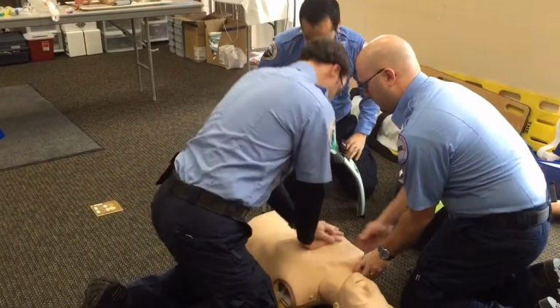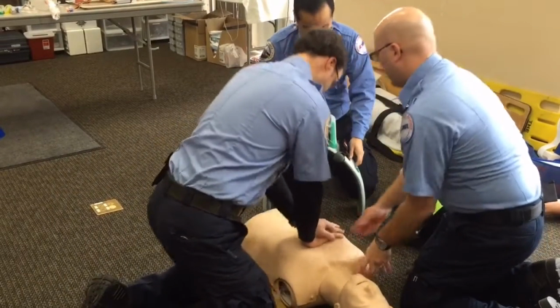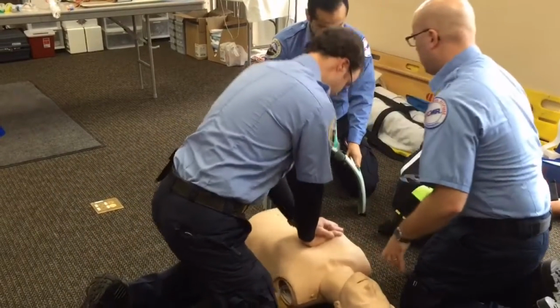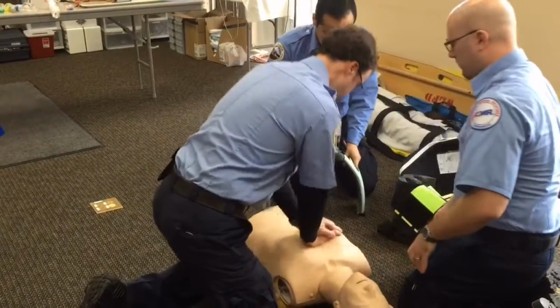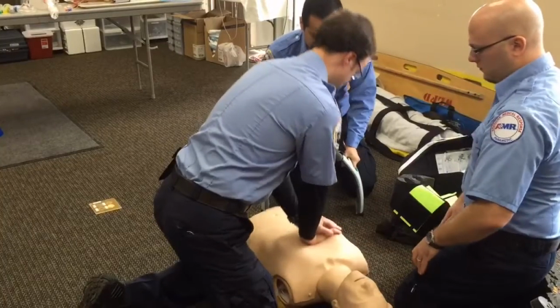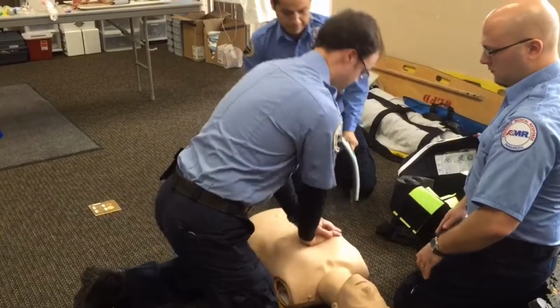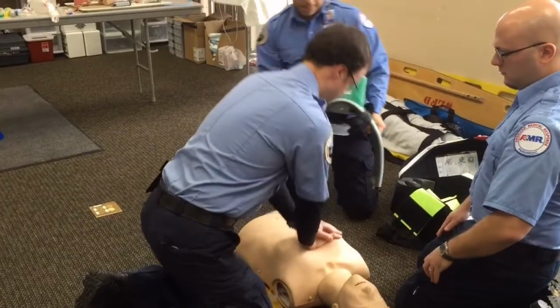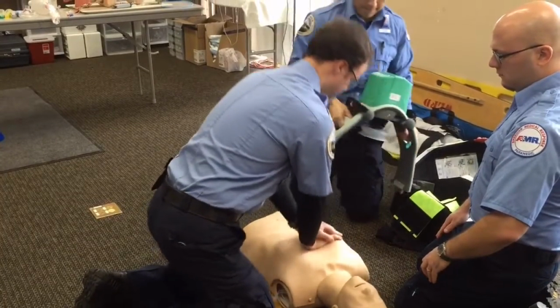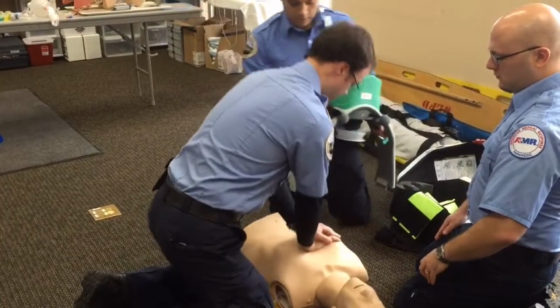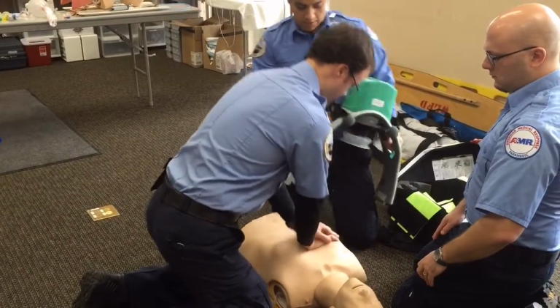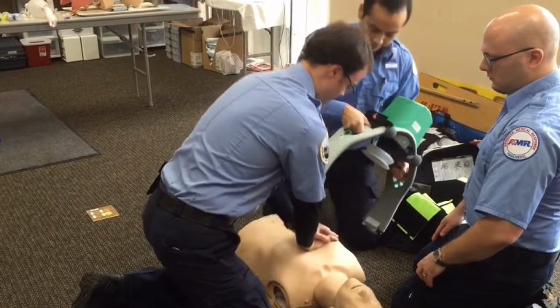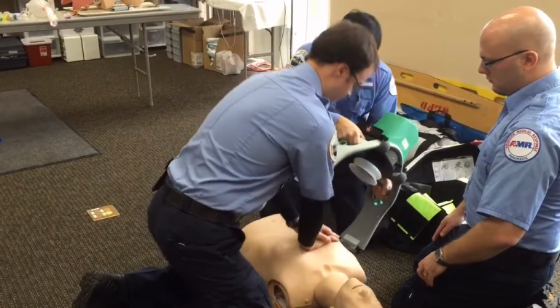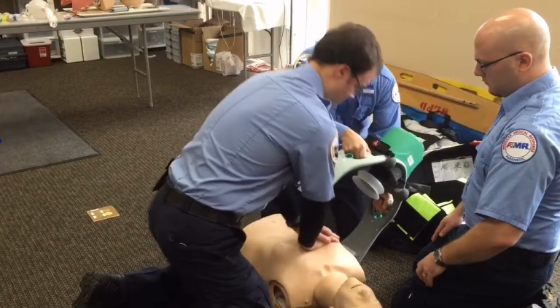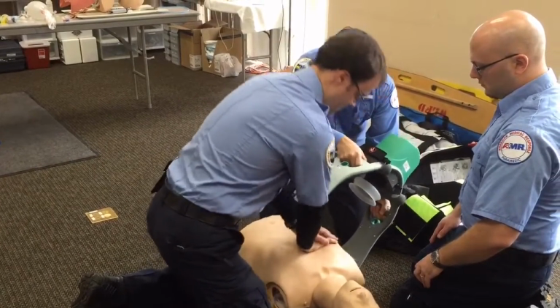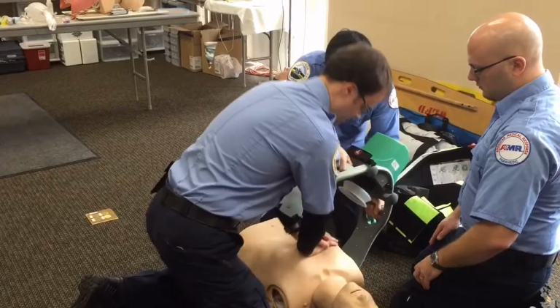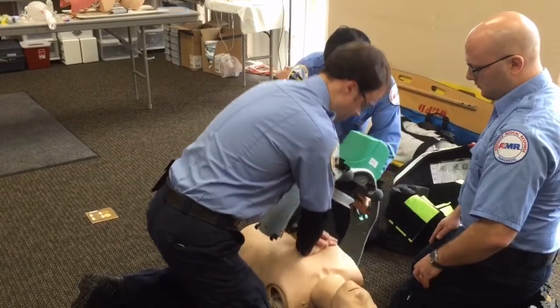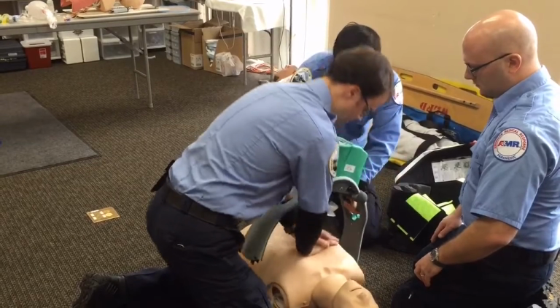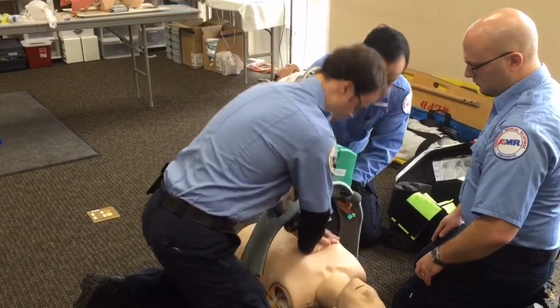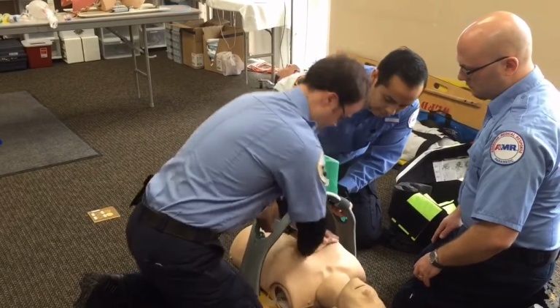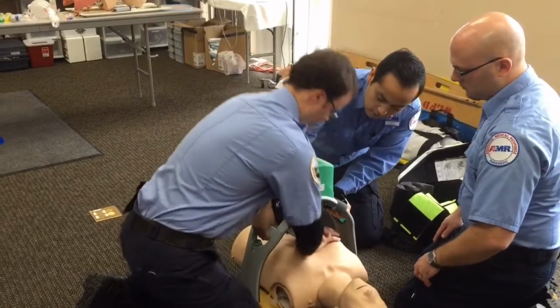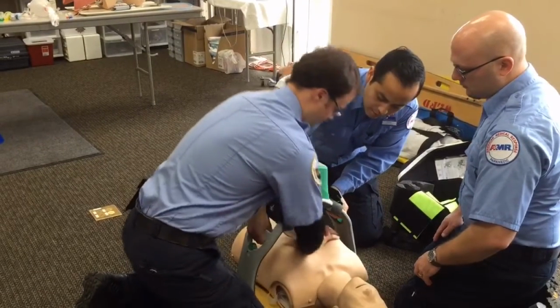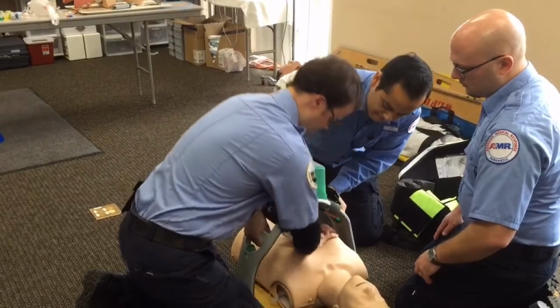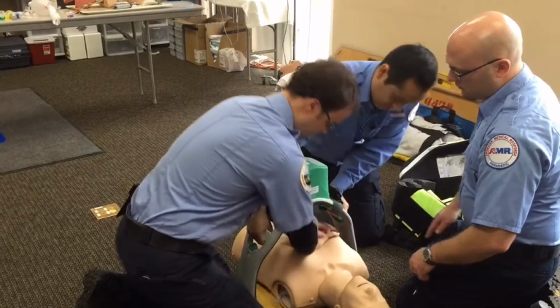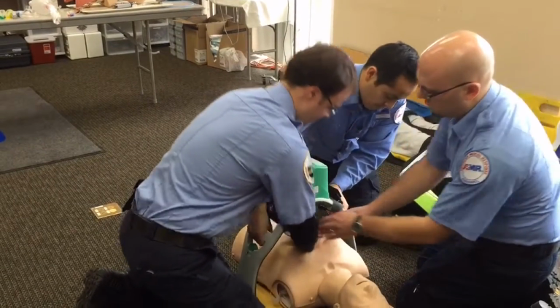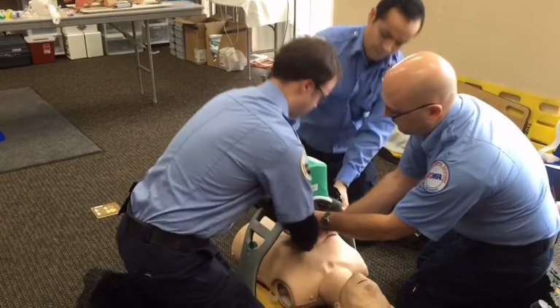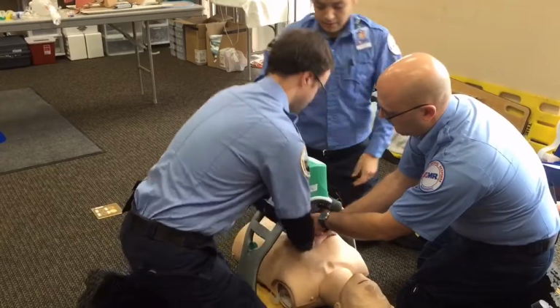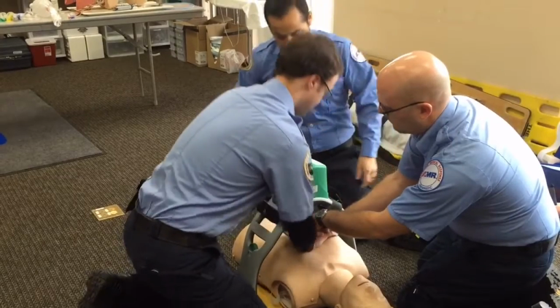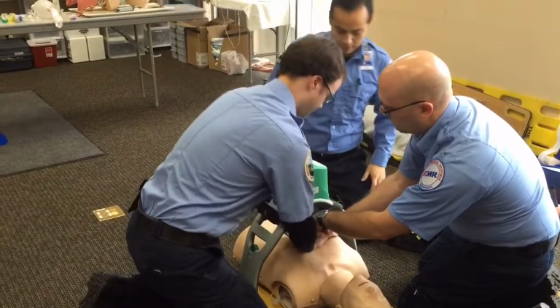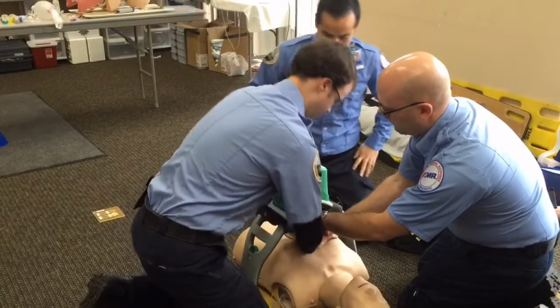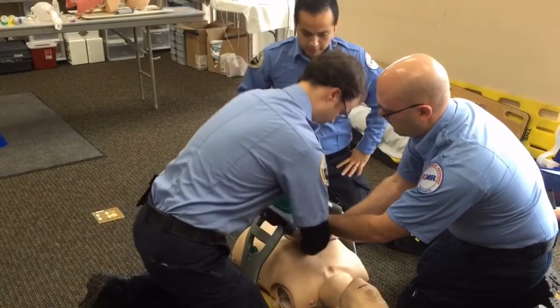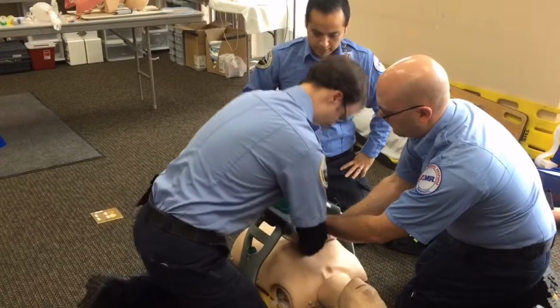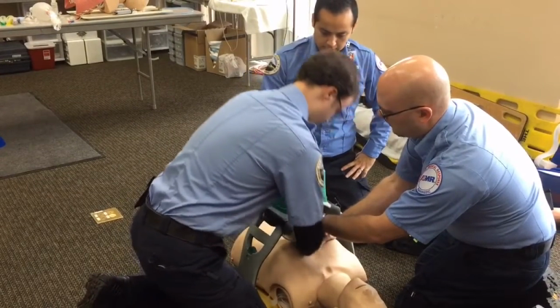They connect one arm to the backplate and feed the other arm between his partner's arms as he continues CPR. They connect it and make sure that it's locked in place.